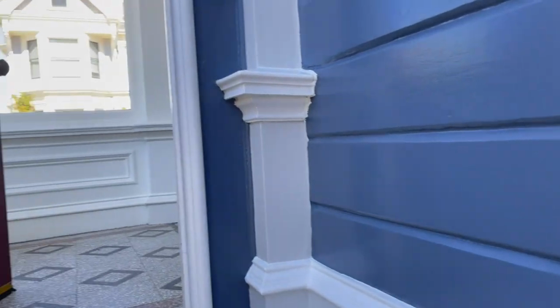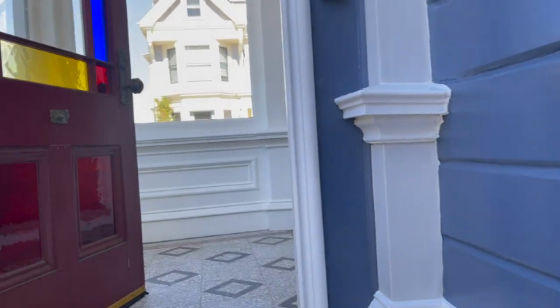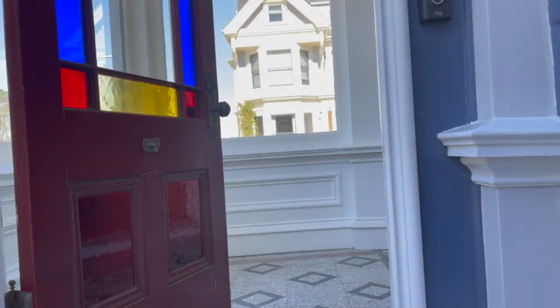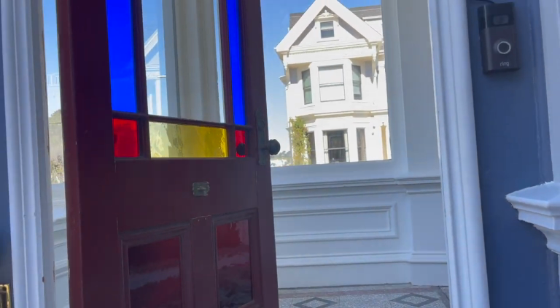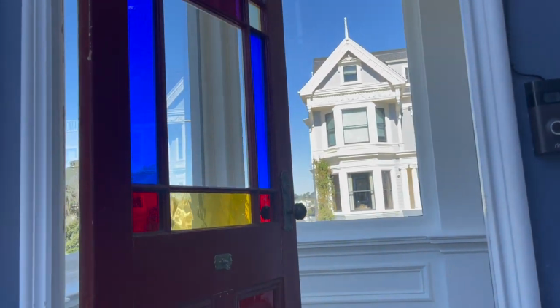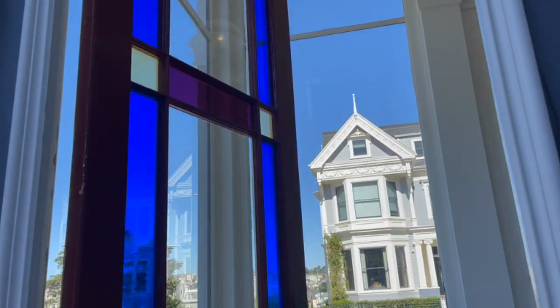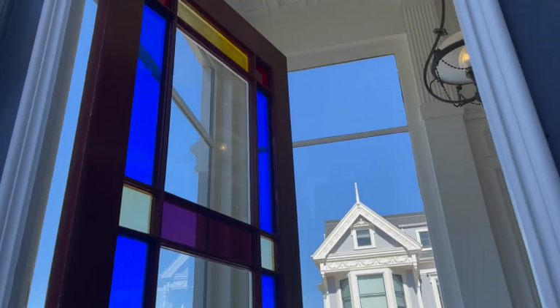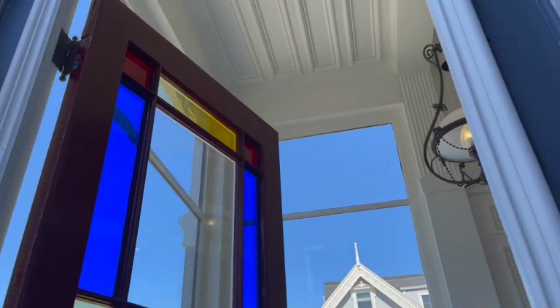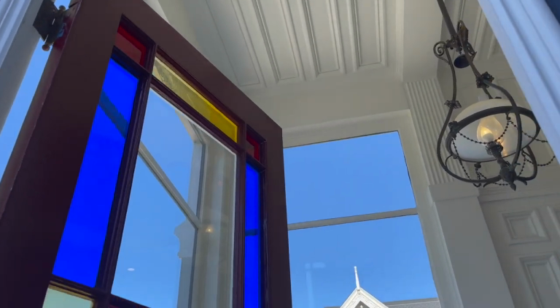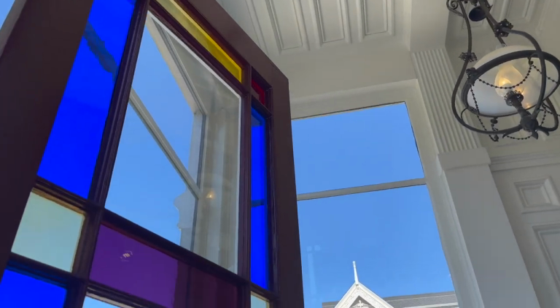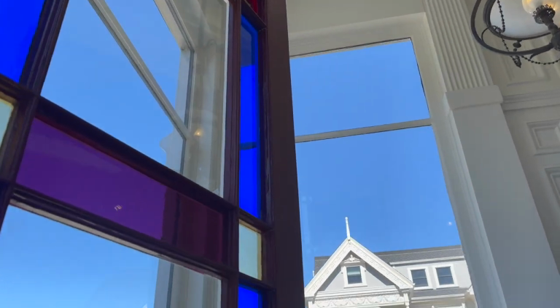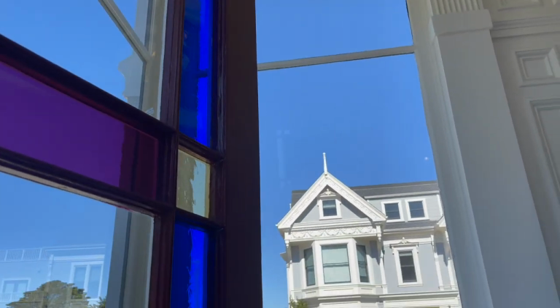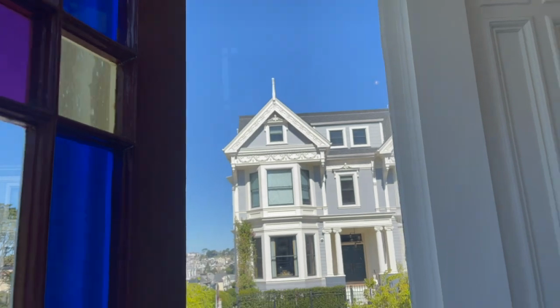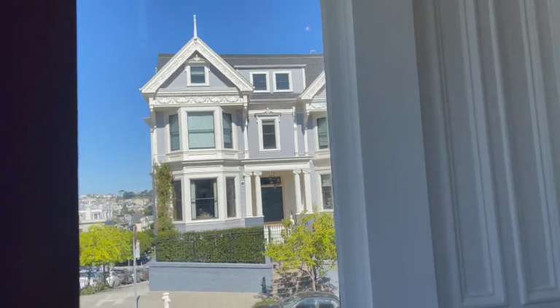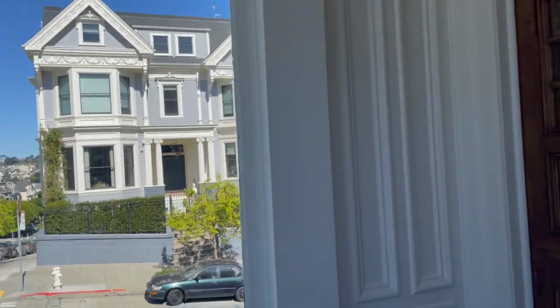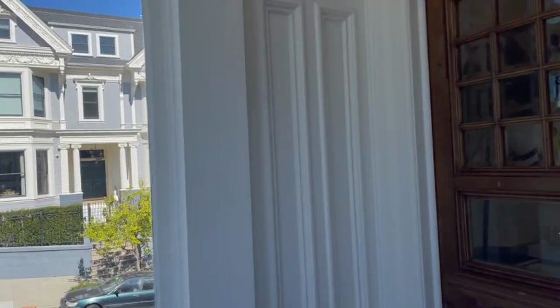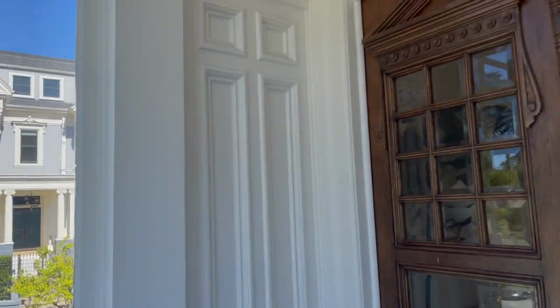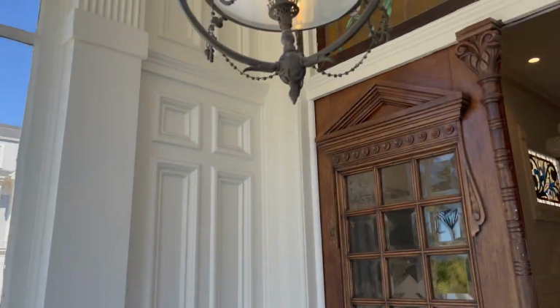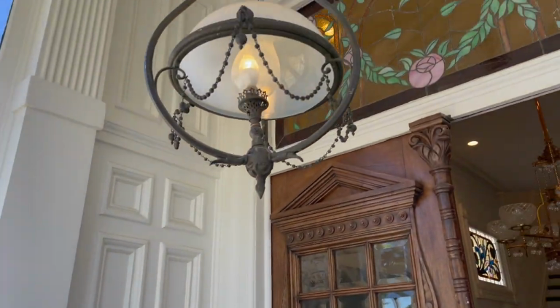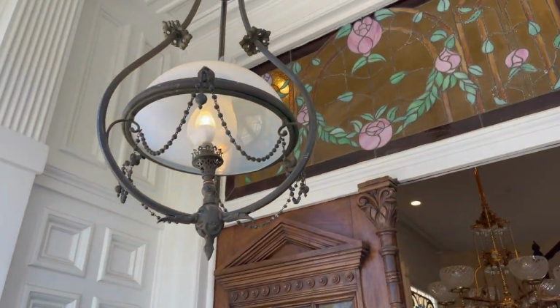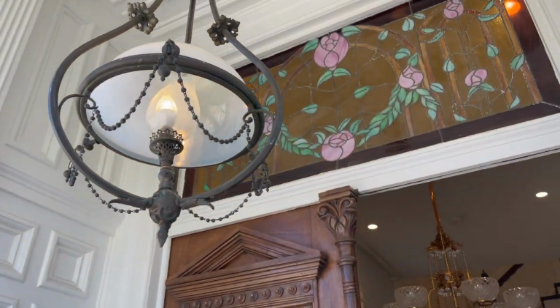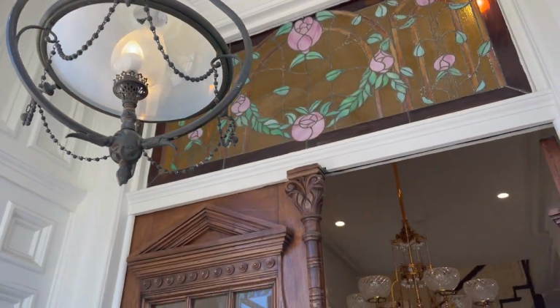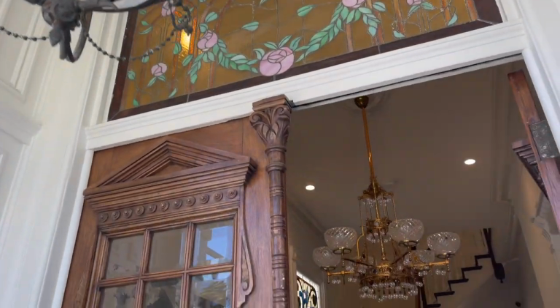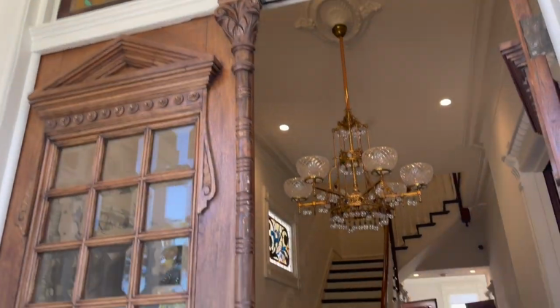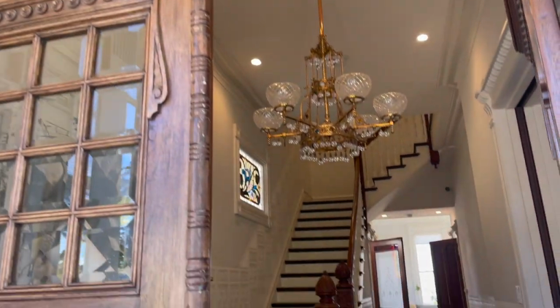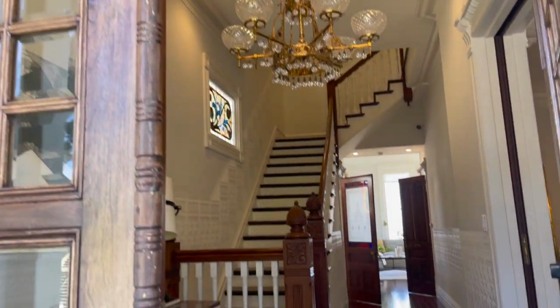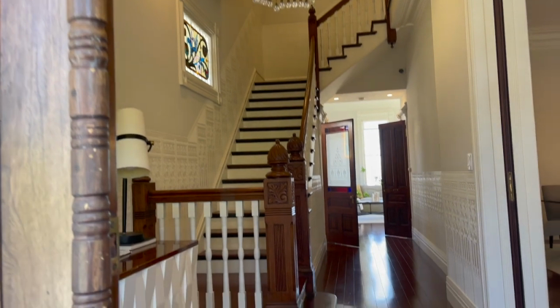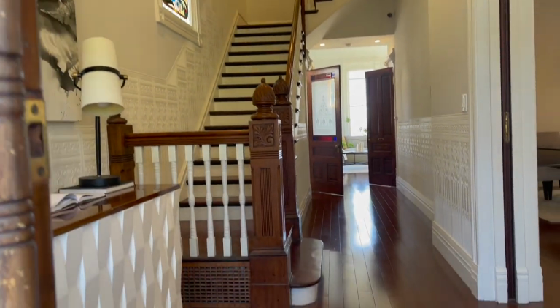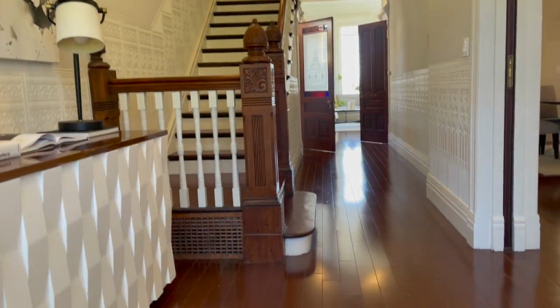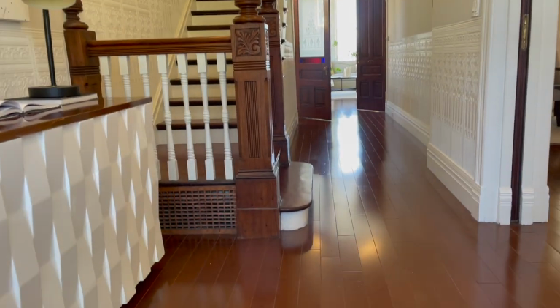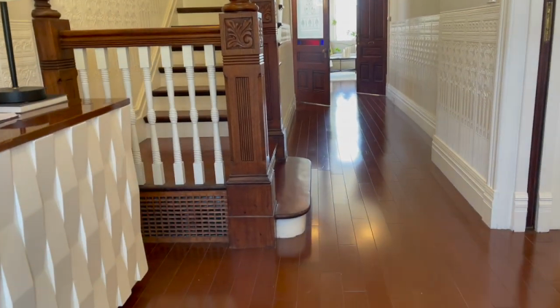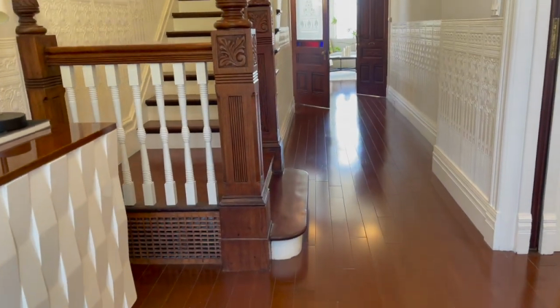You'll notice first you're greeted by this beautiful entryway. Look at all the detailing, all the styling. It's been restored but also updated and modernized. We've got solar and everything.